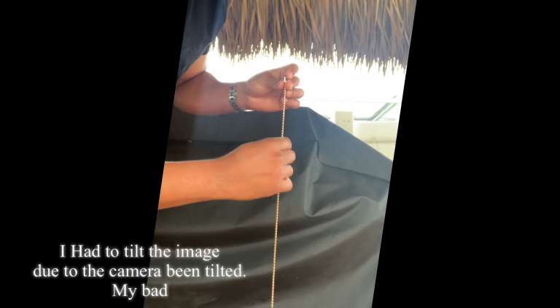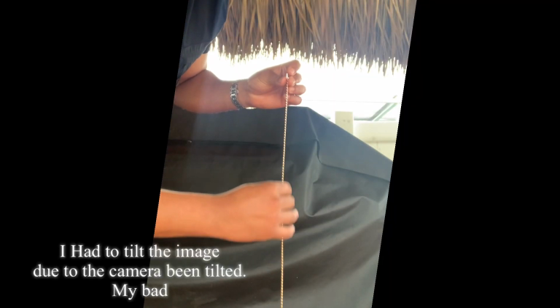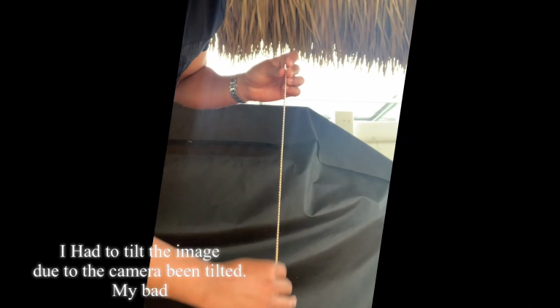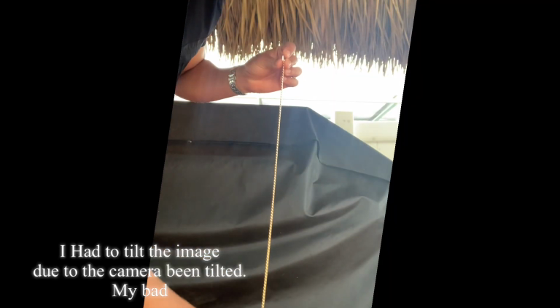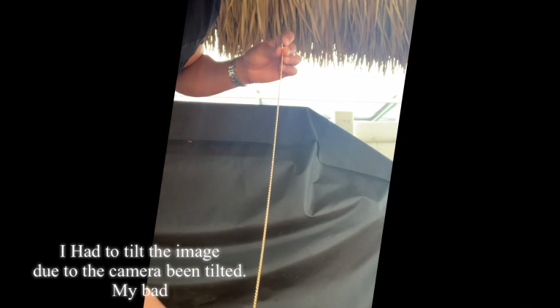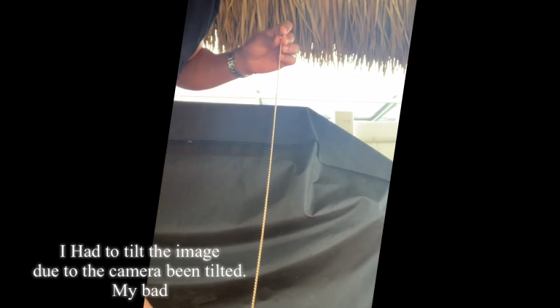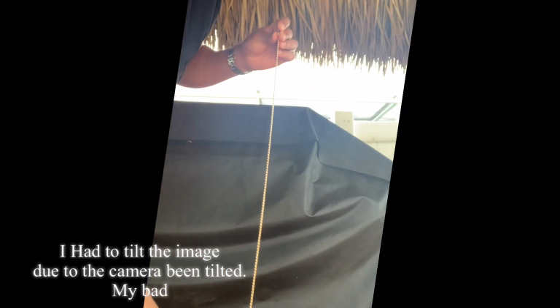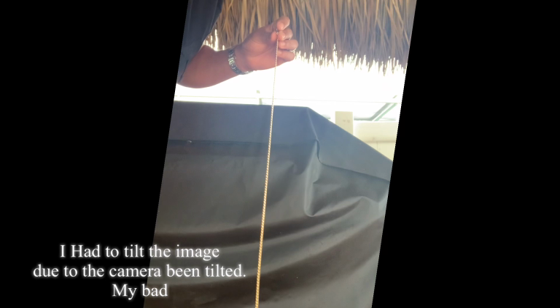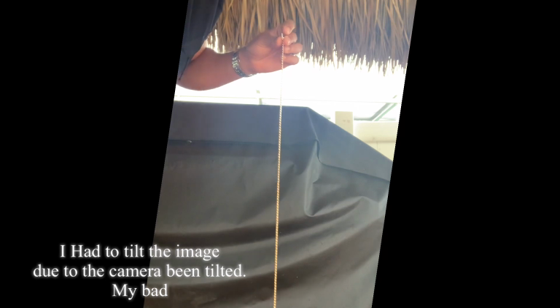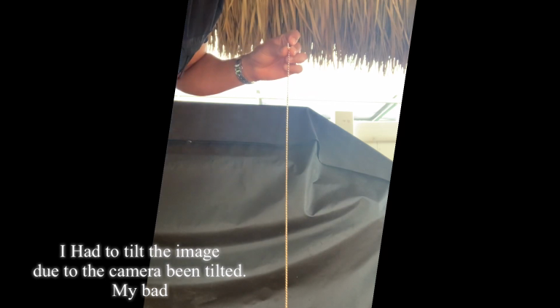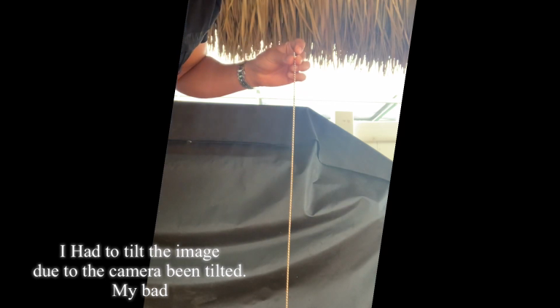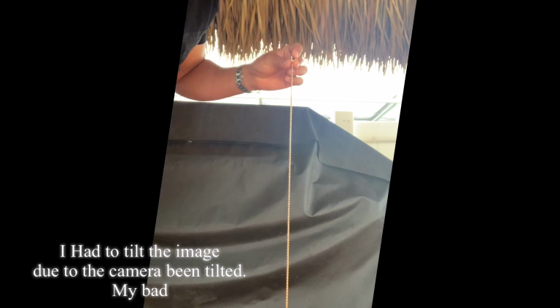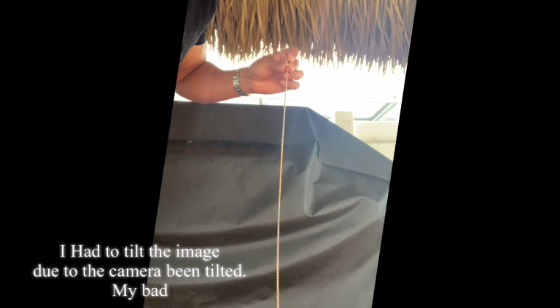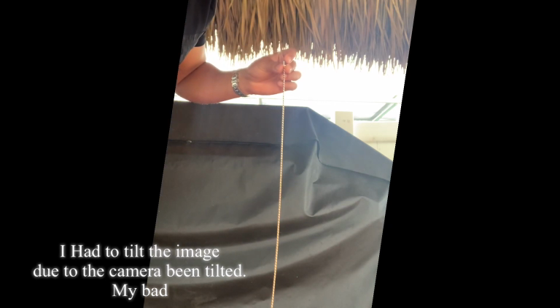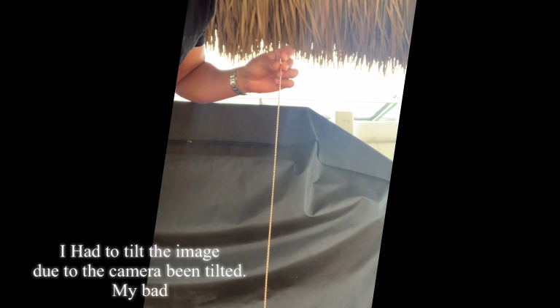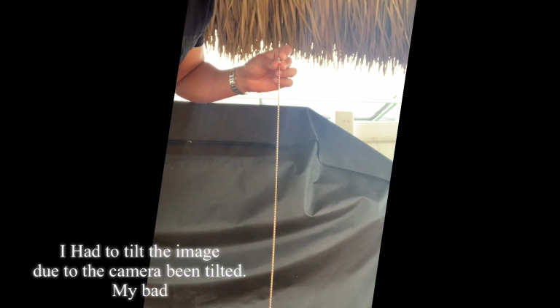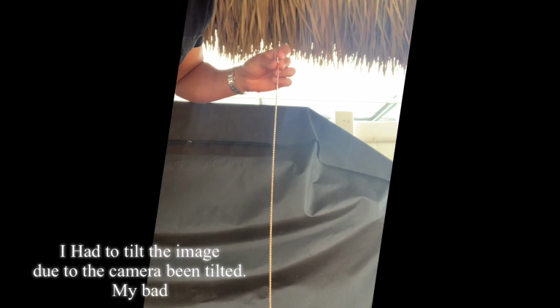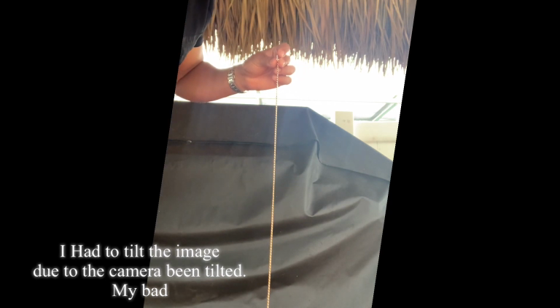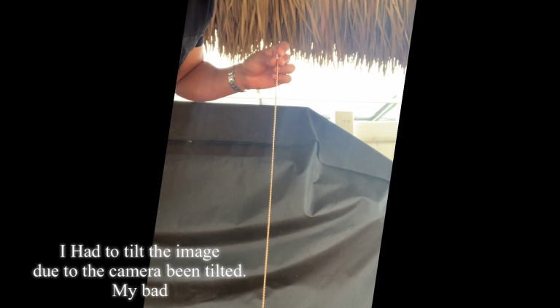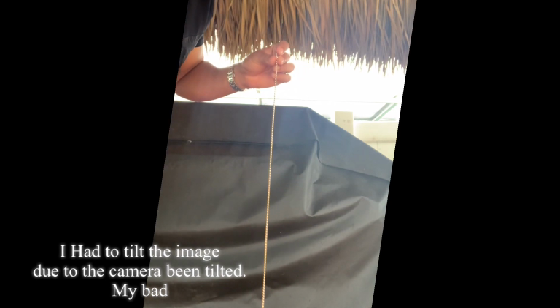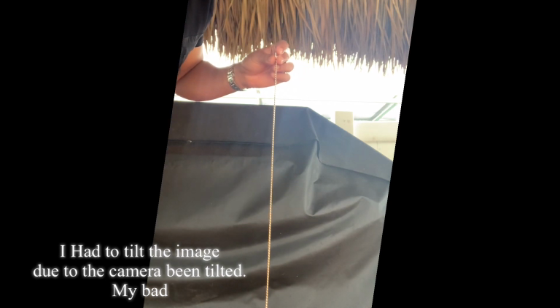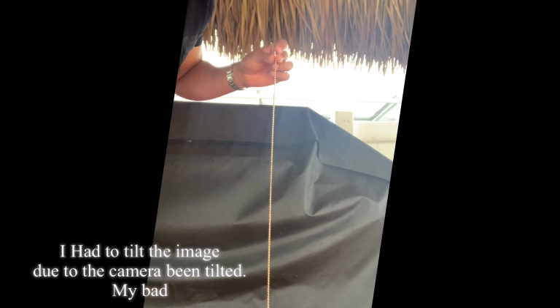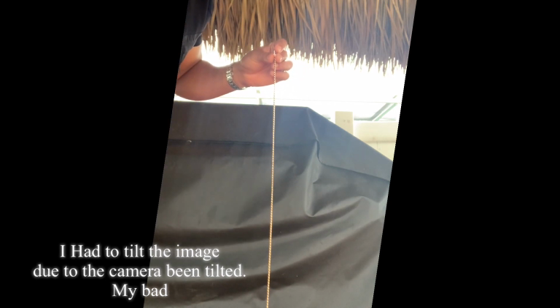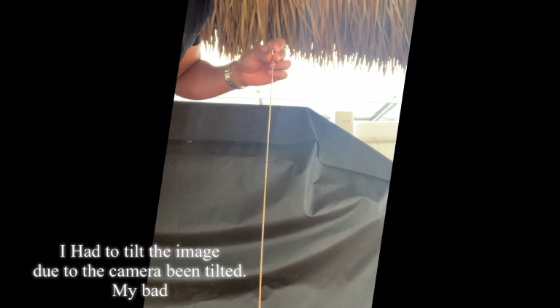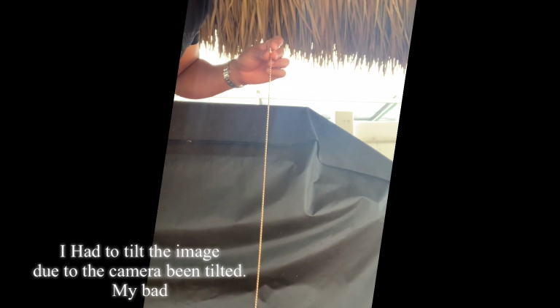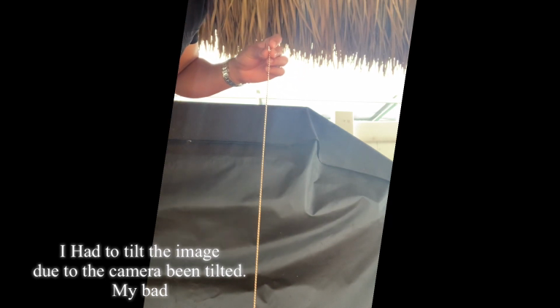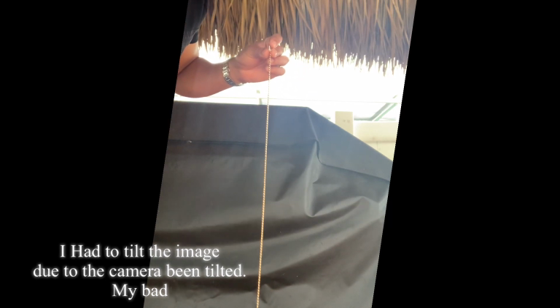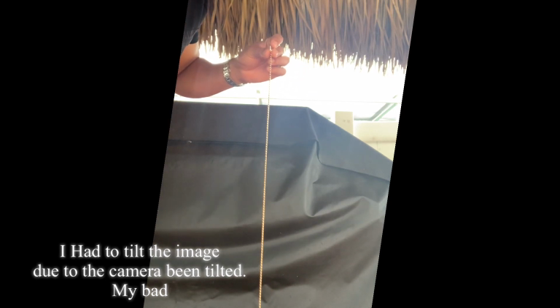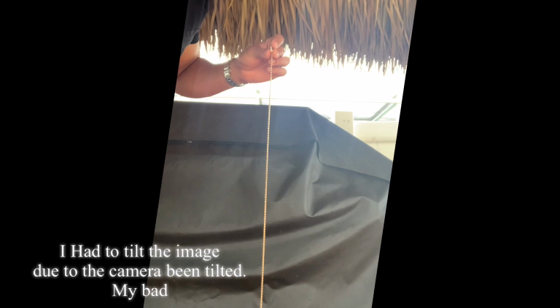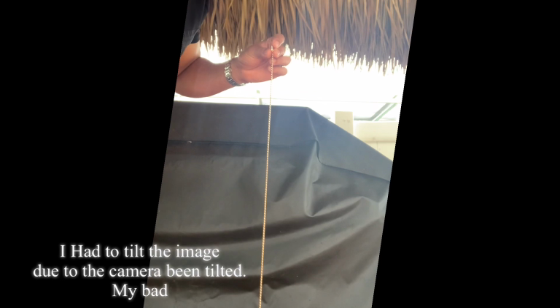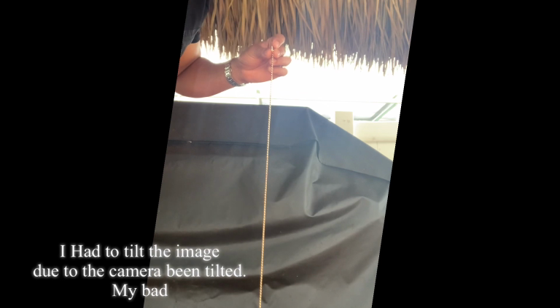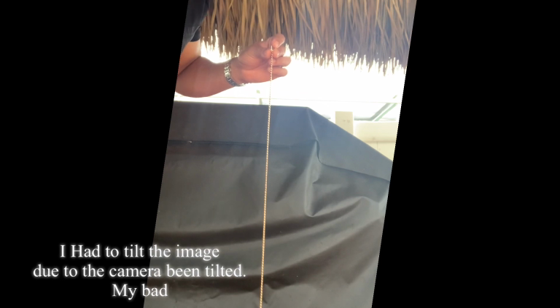This is the hang straight test. It's kind of windy back here, but the thing's hanging straight.